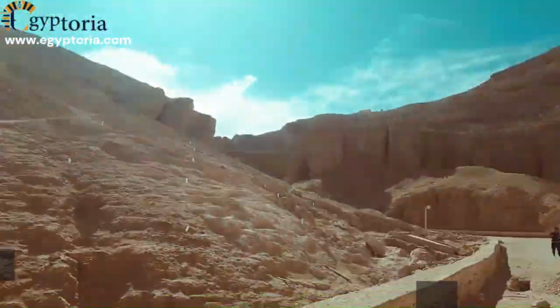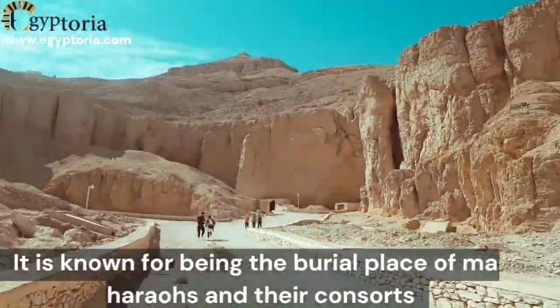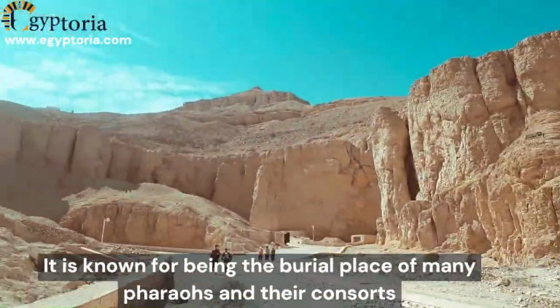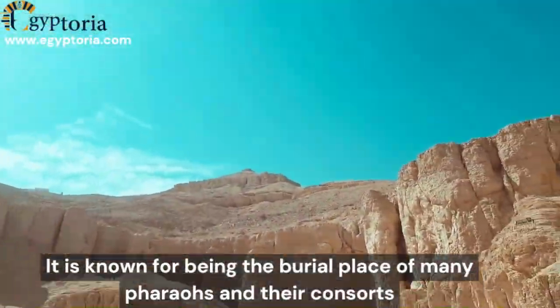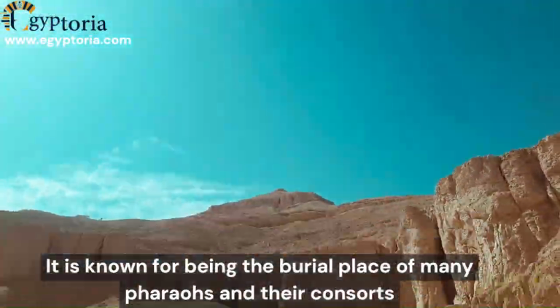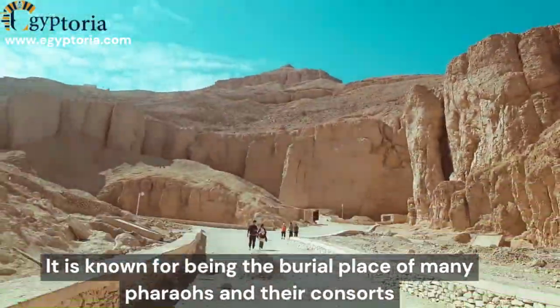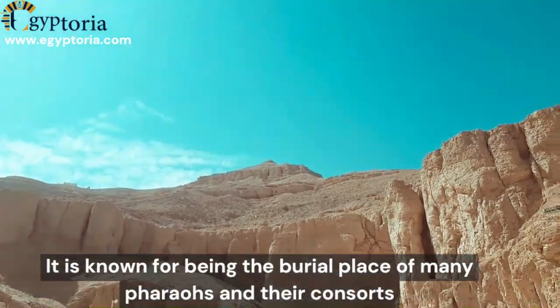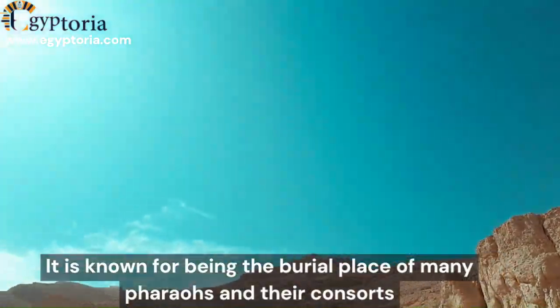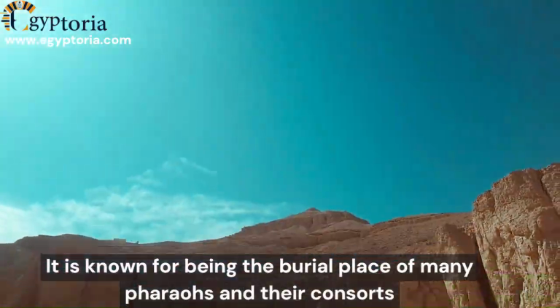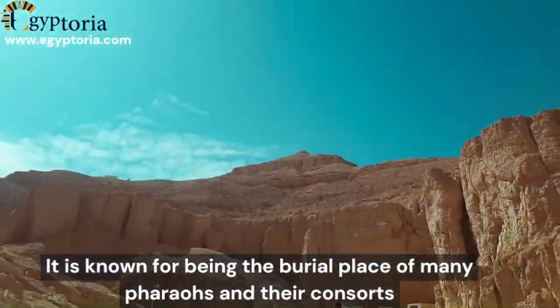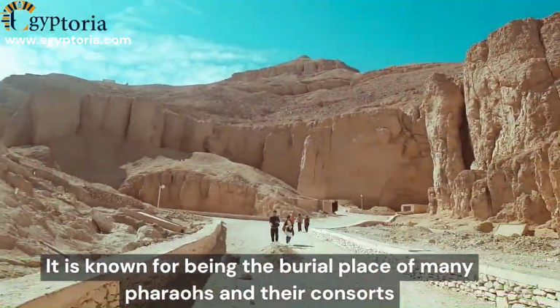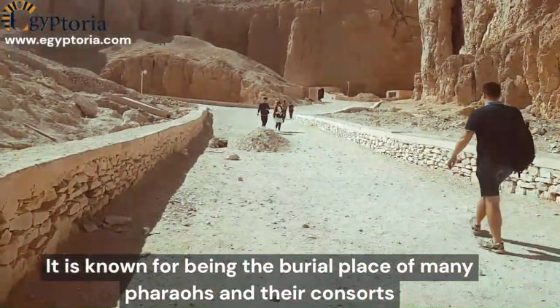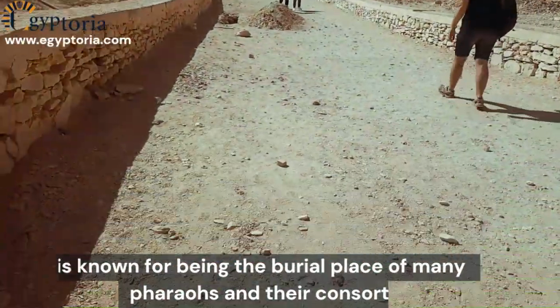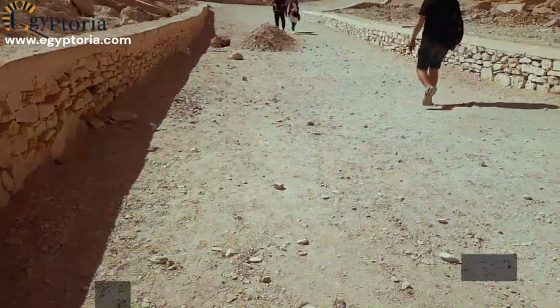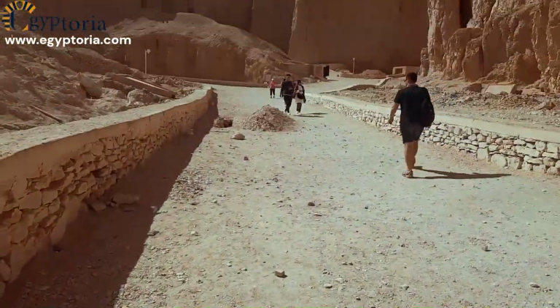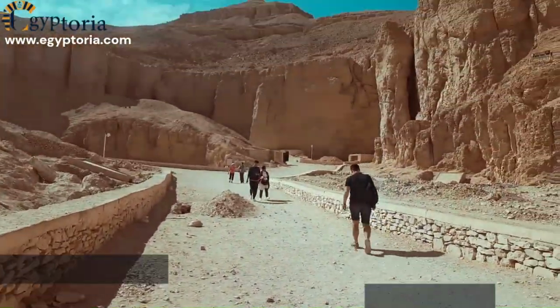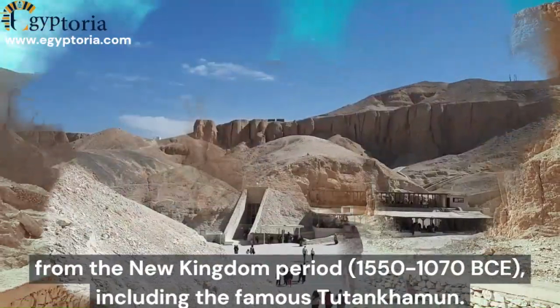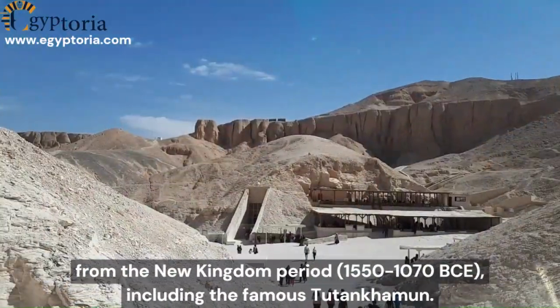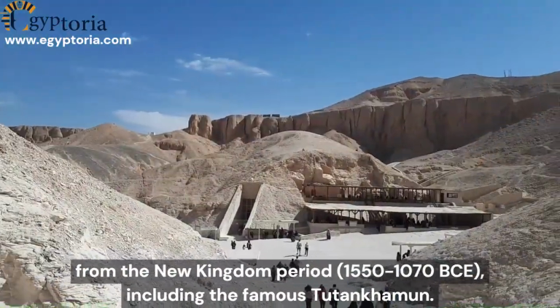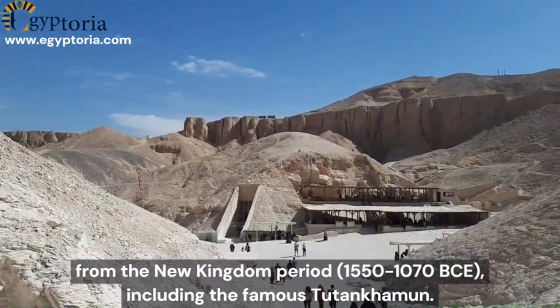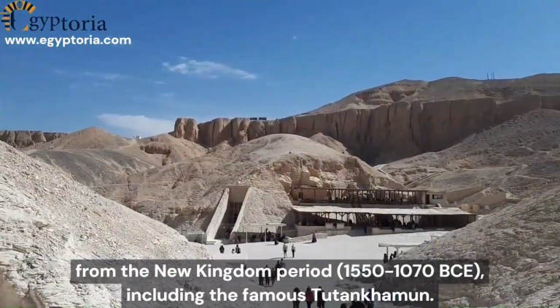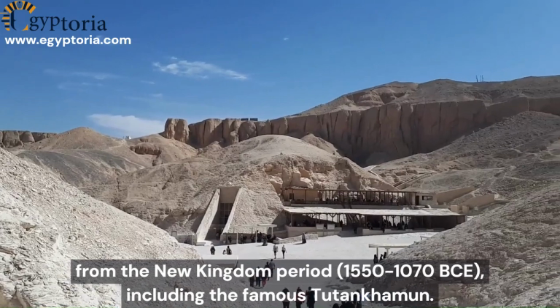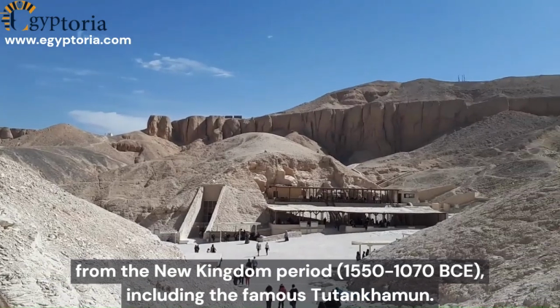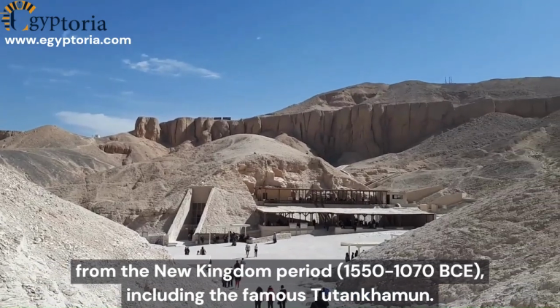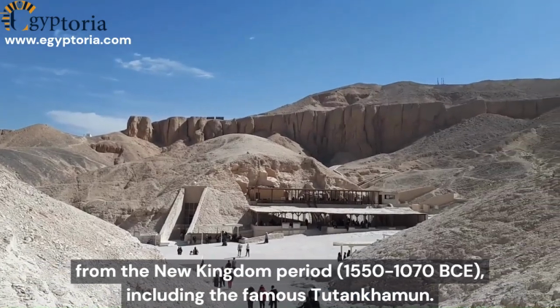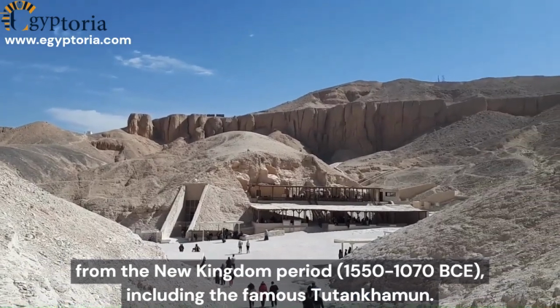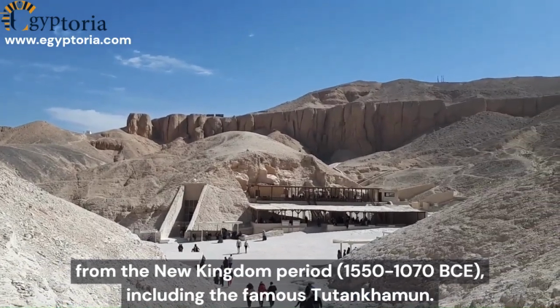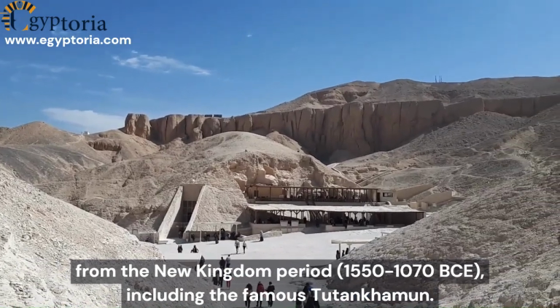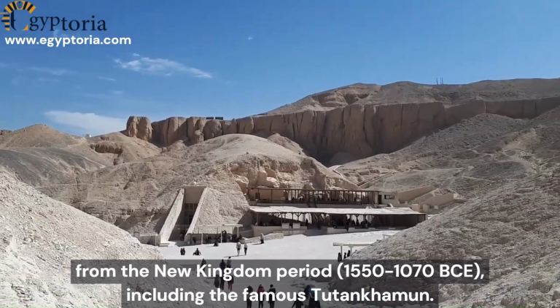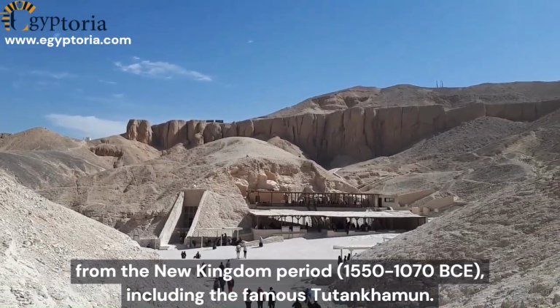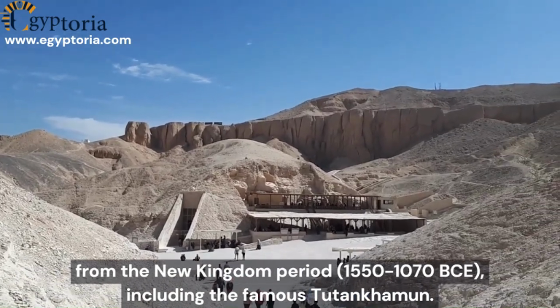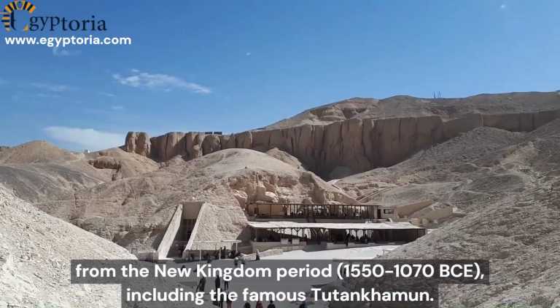It is known for being the burial place of many pharaohs and their consorts from the New Kingdom period, 1550 to 1070 BCE, including the famous Tutankhamun.